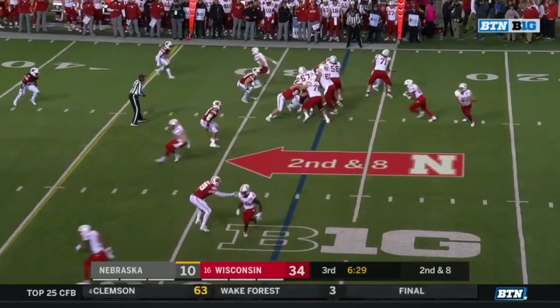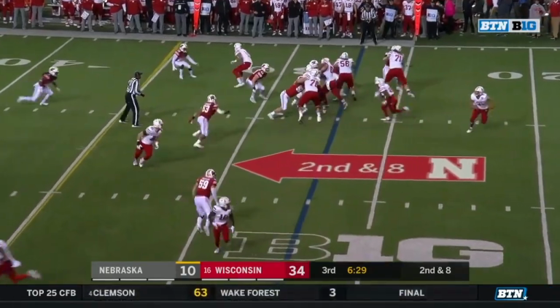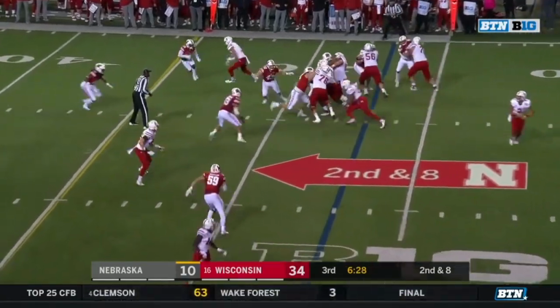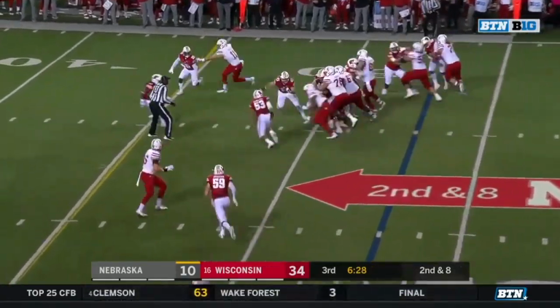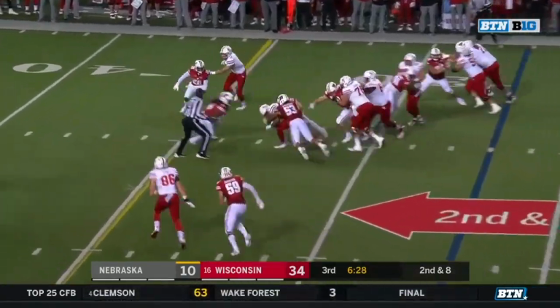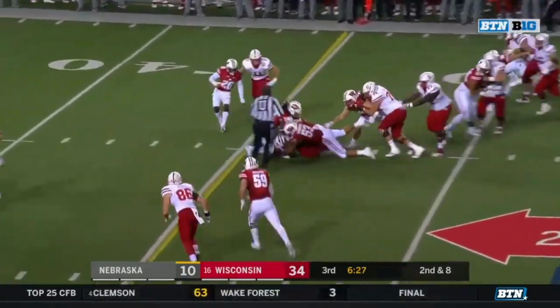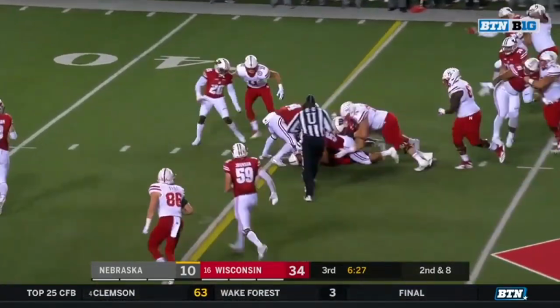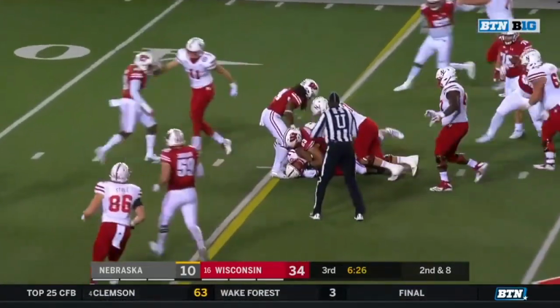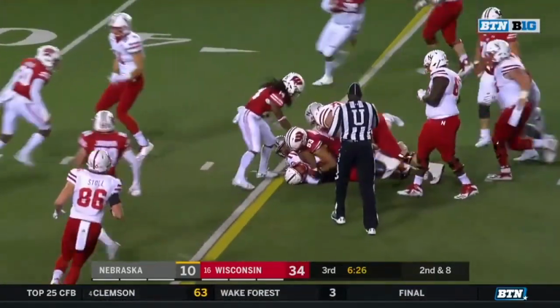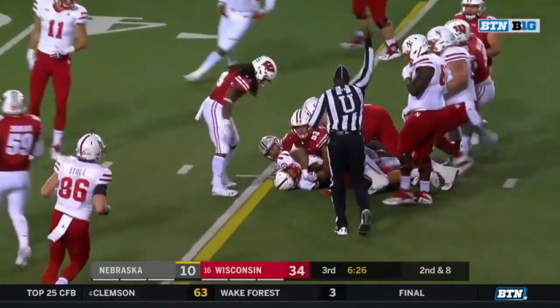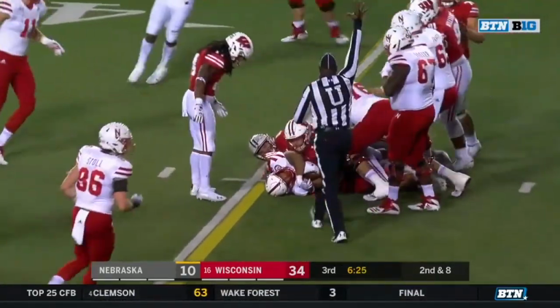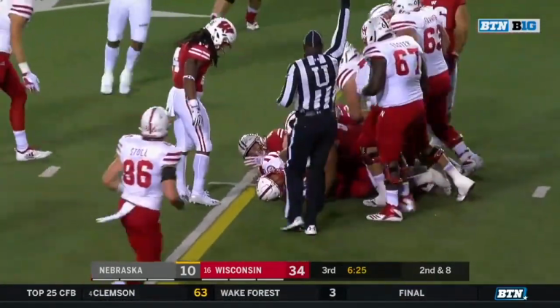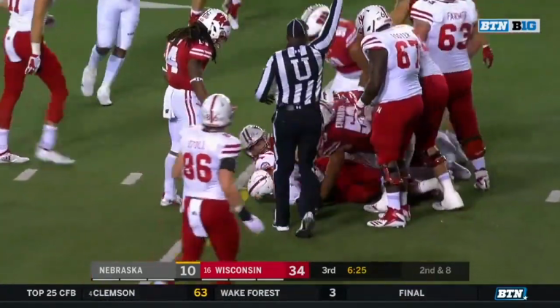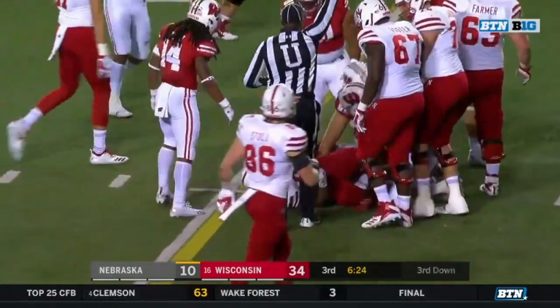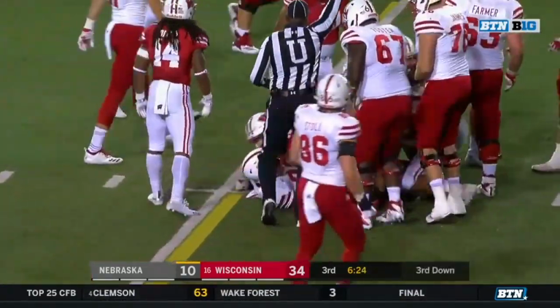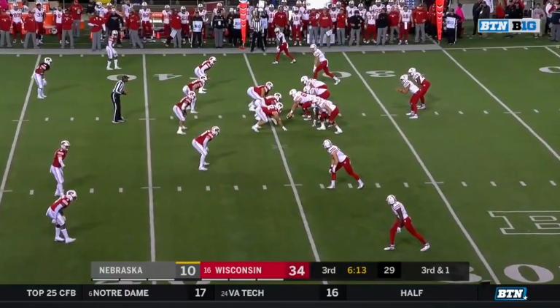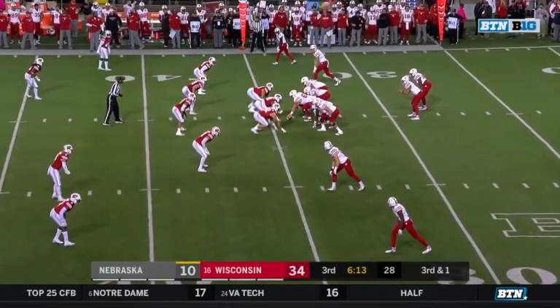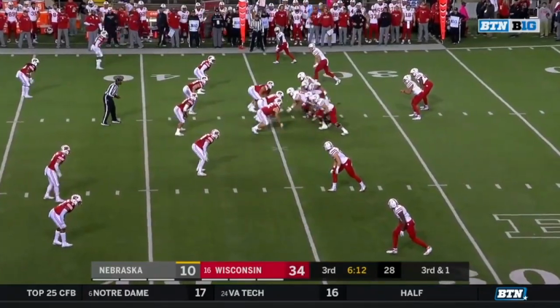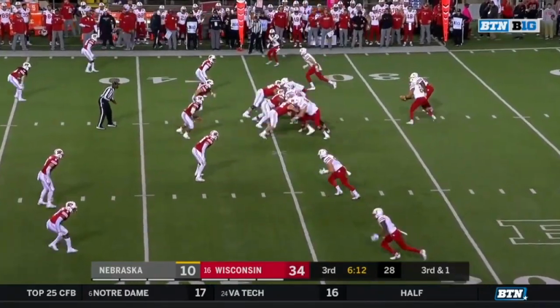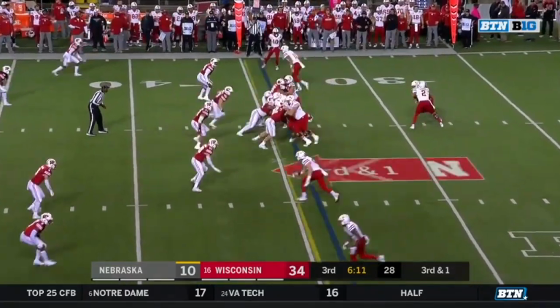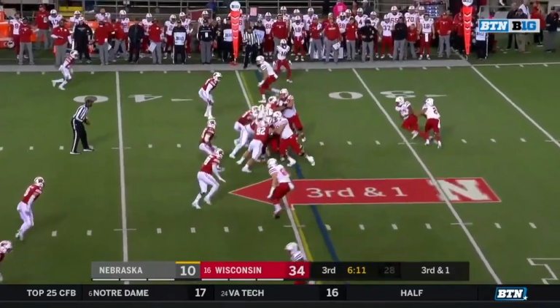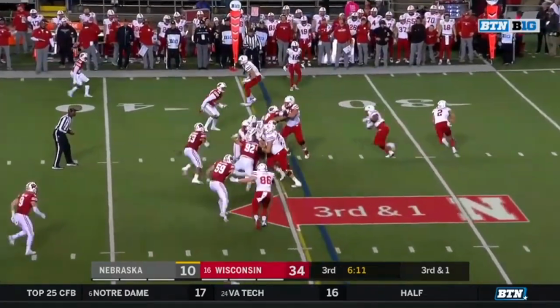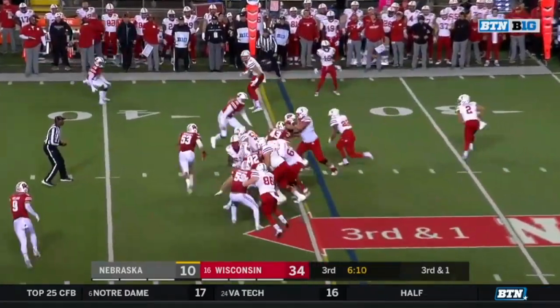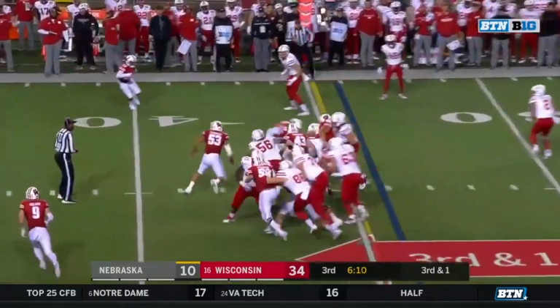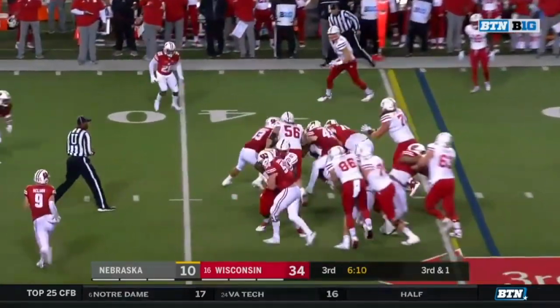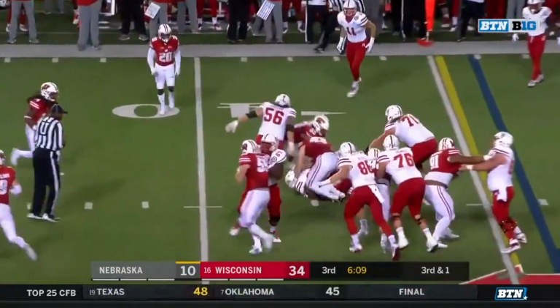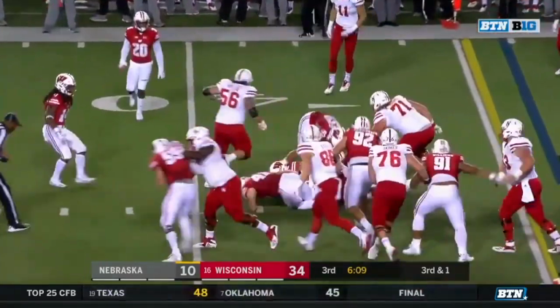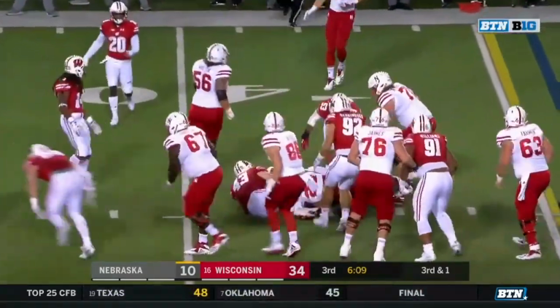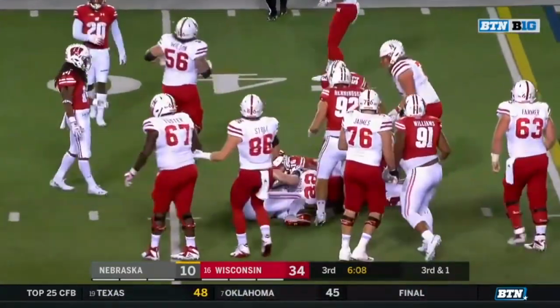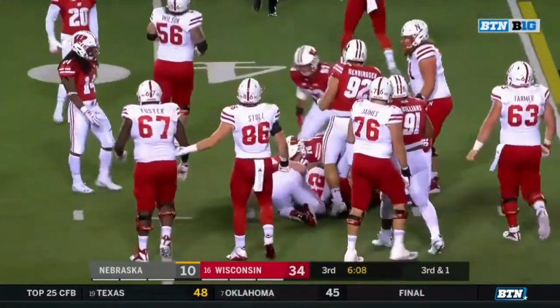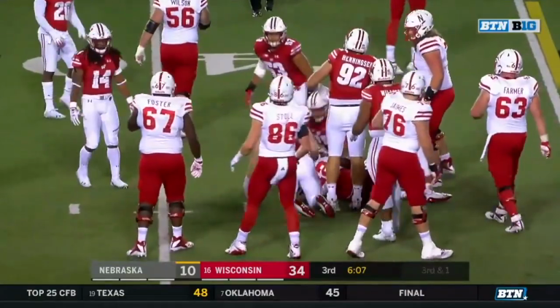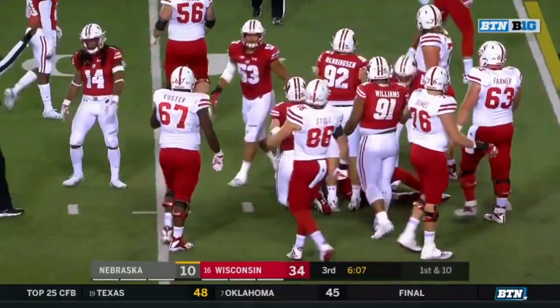And Devine Ozigbo with a carry — a little first and Ozigbo to the 34. Third and one and a first down for Nebraska.